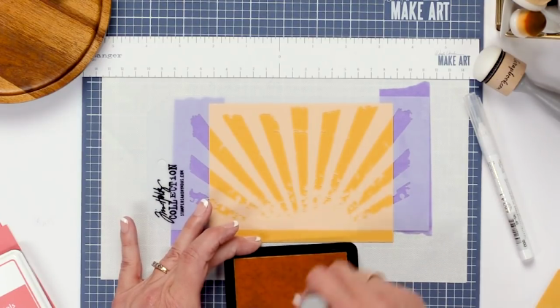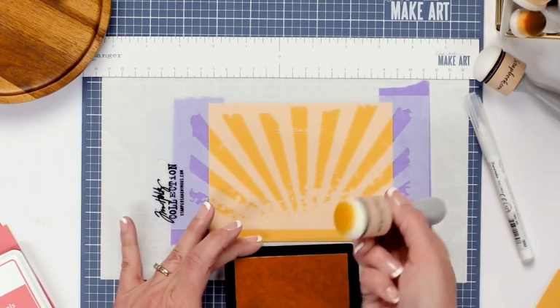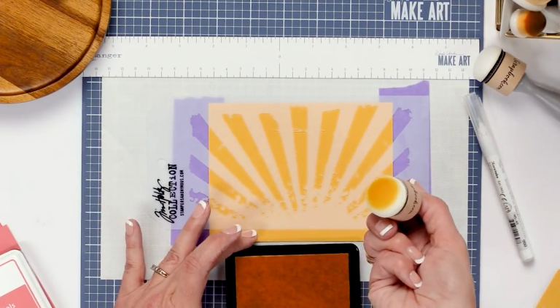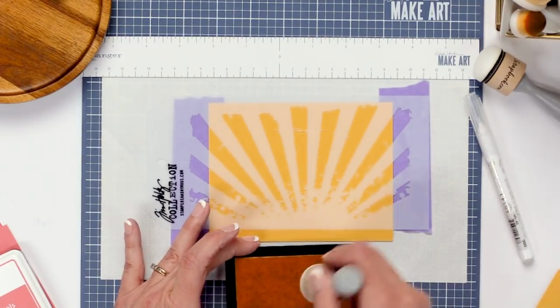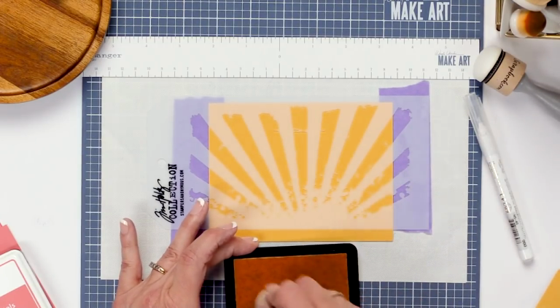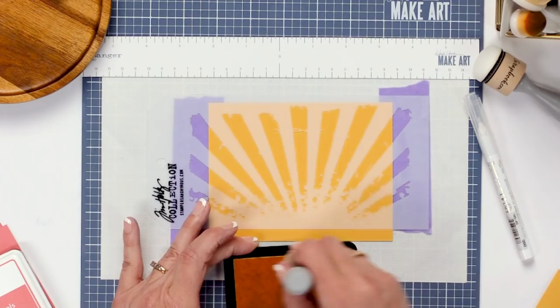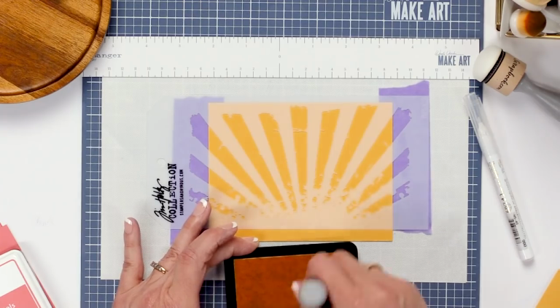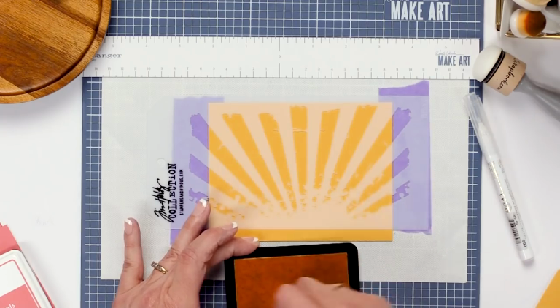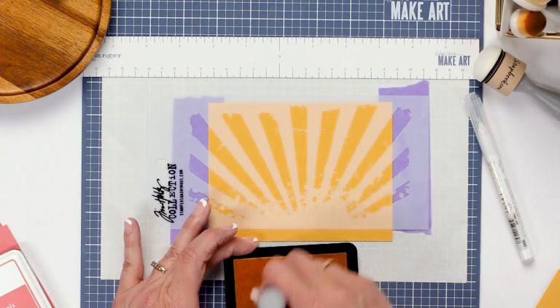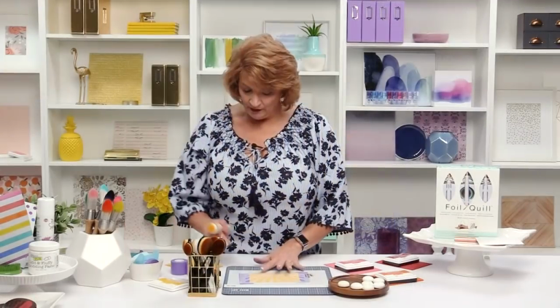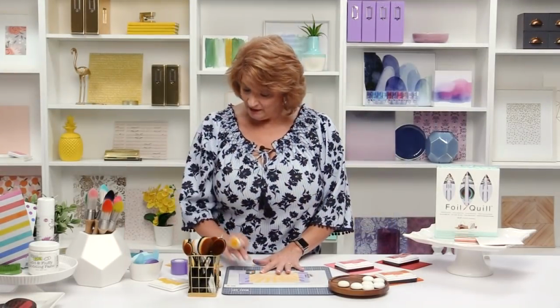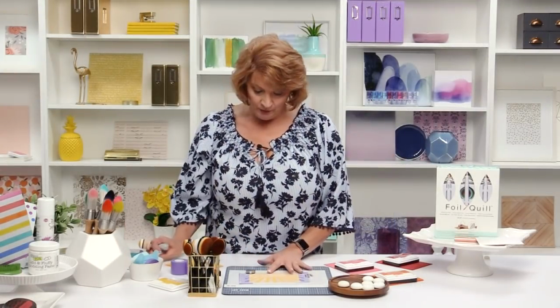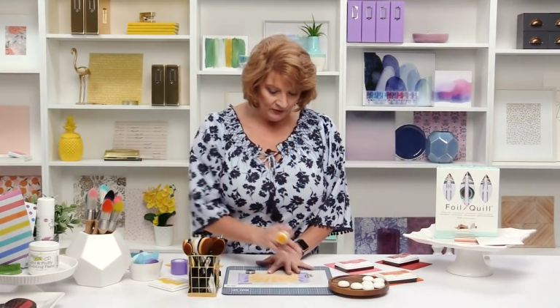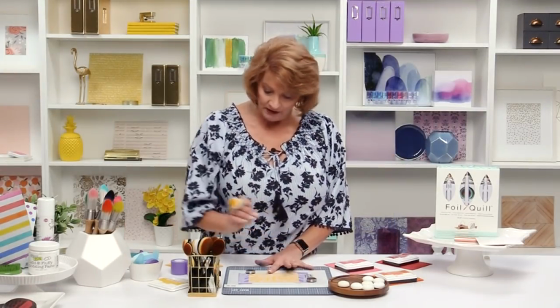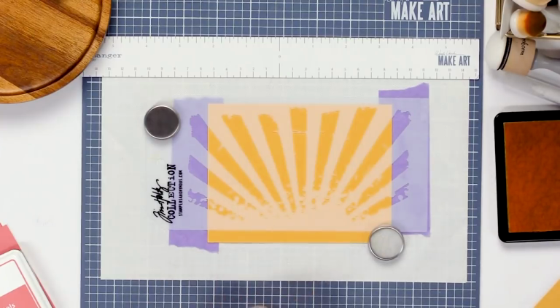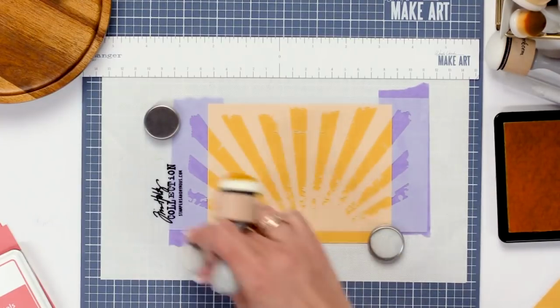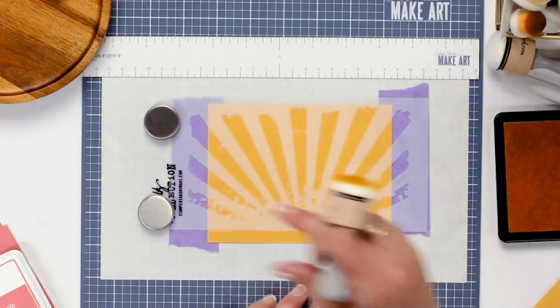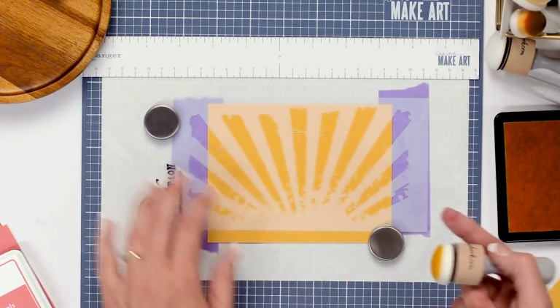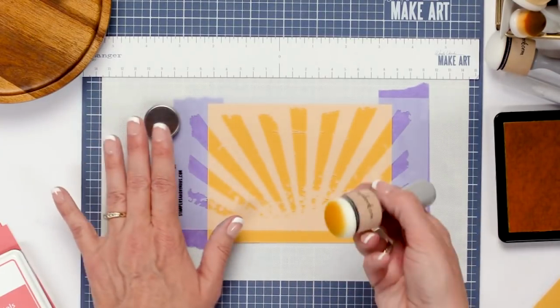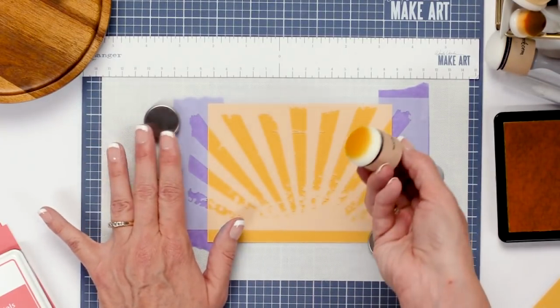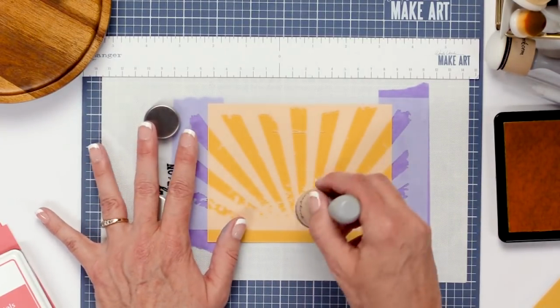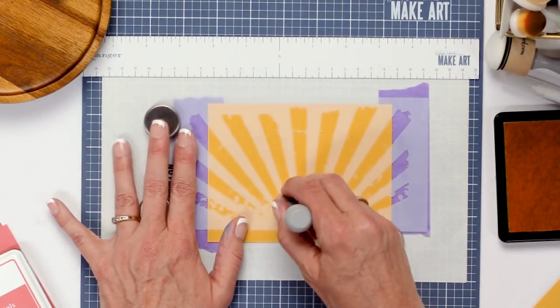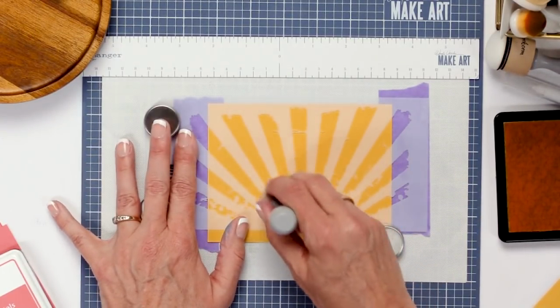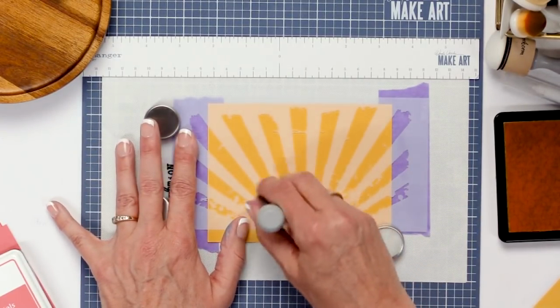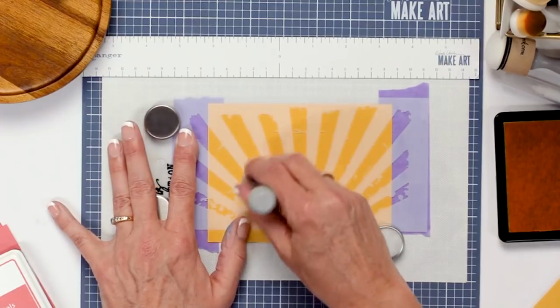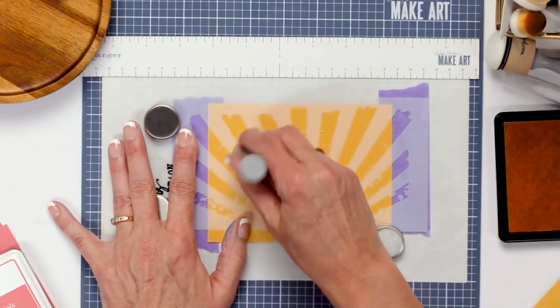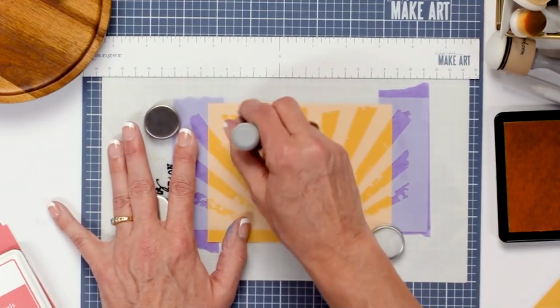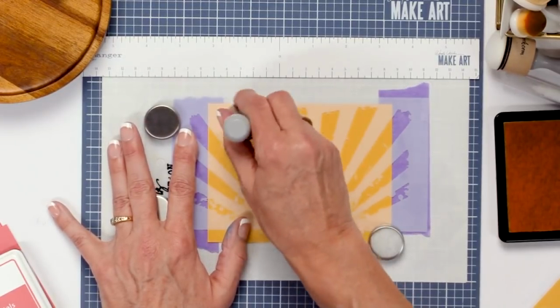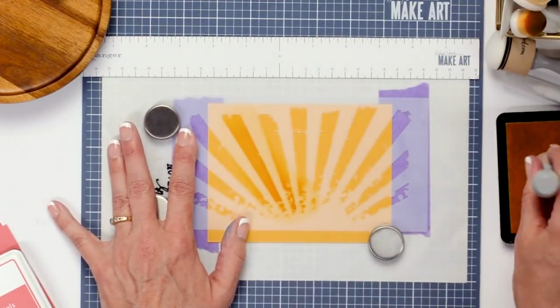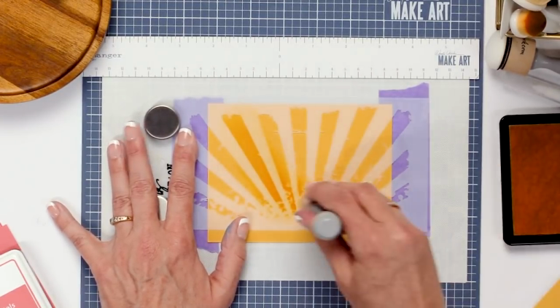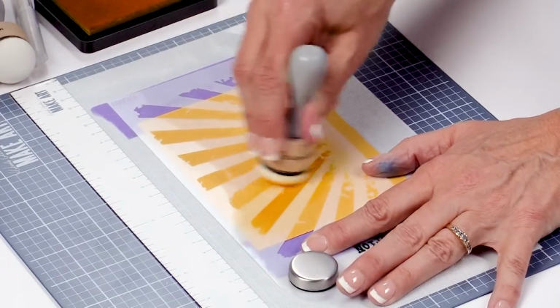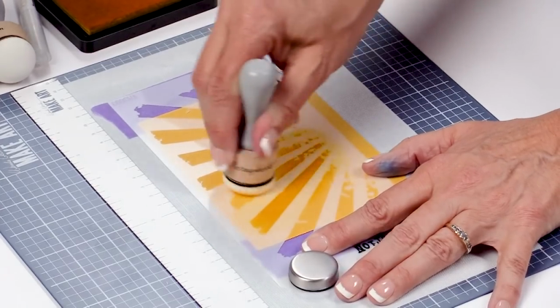We're going to use the domed blending tool. We're going to load the color. Don't forget the magnets — put those down so it doesn't slide around while you're using it. Now we're going to take the ink to the paper and you can already see what it's doing.